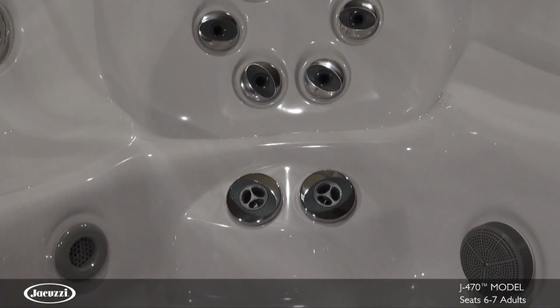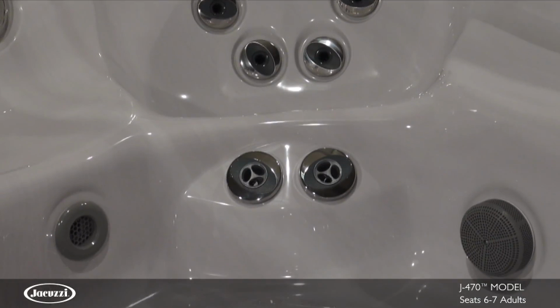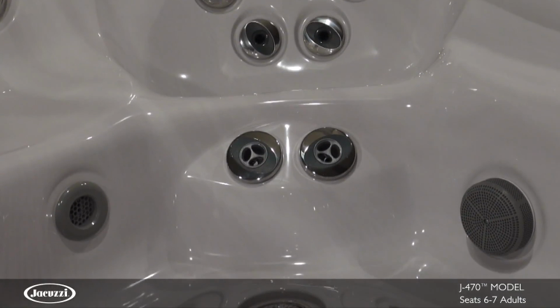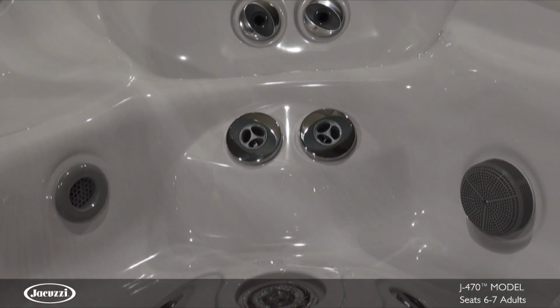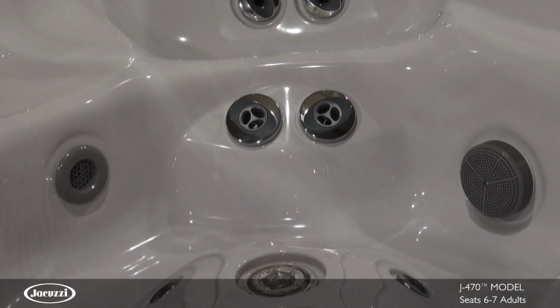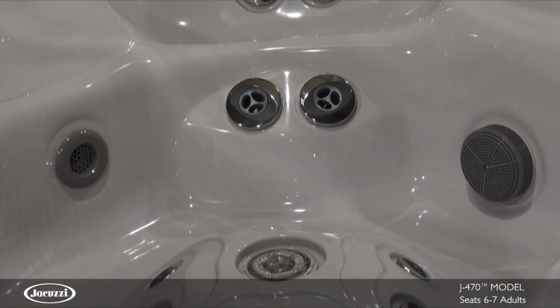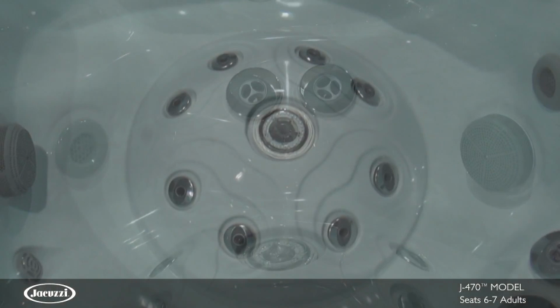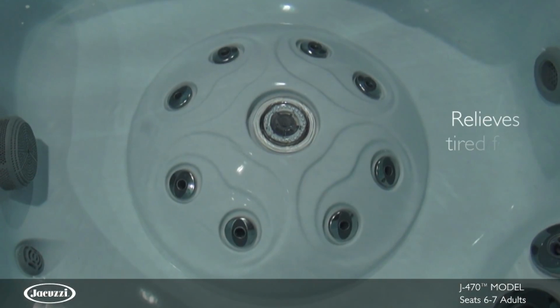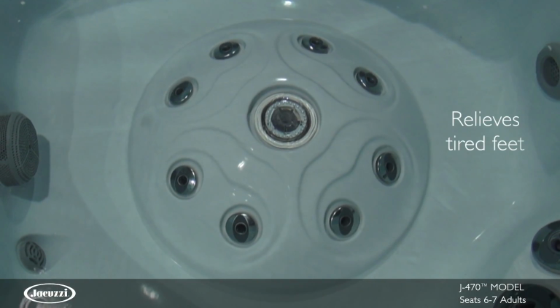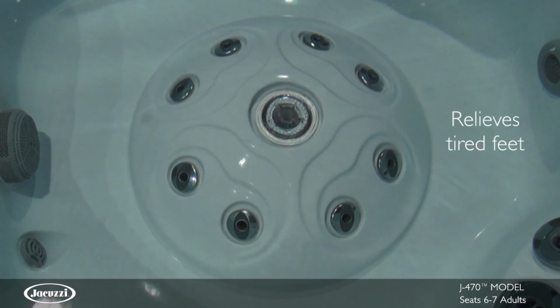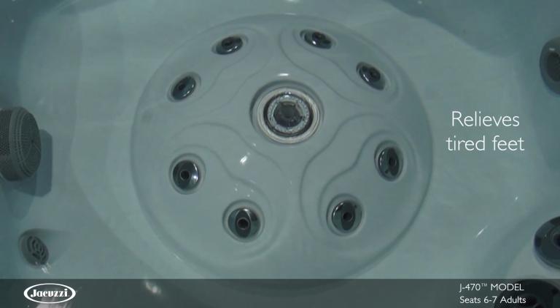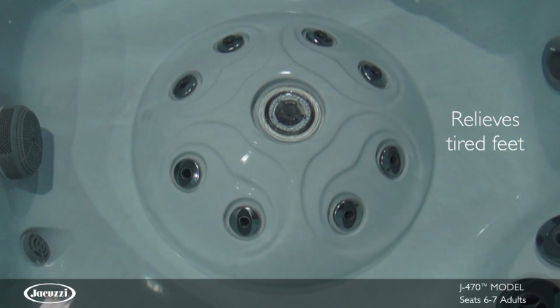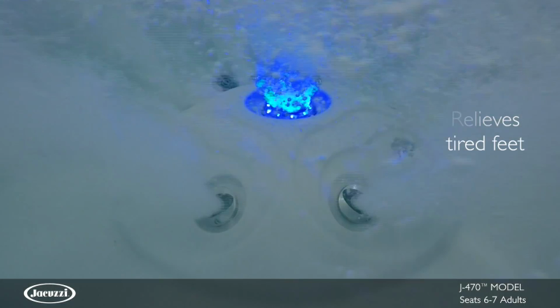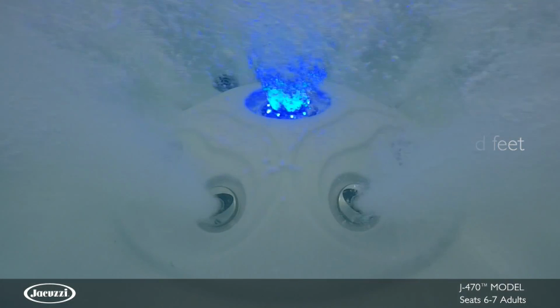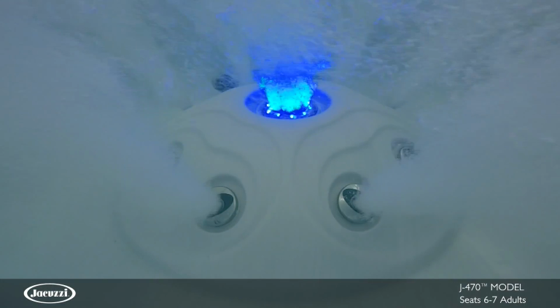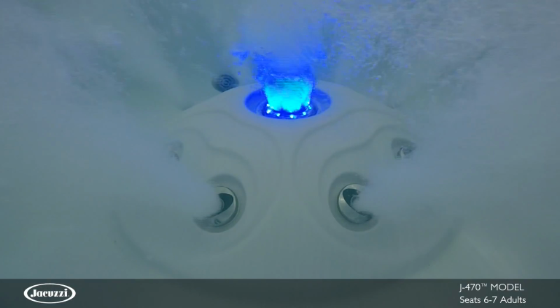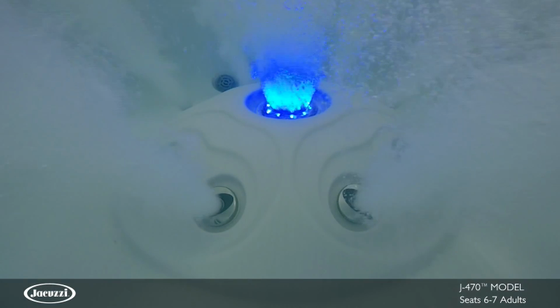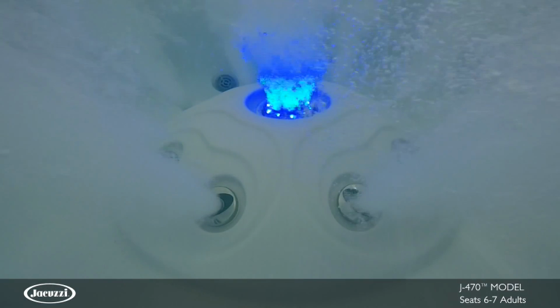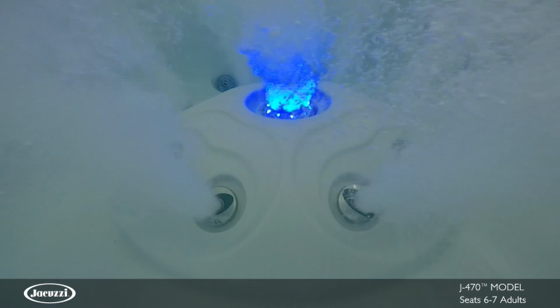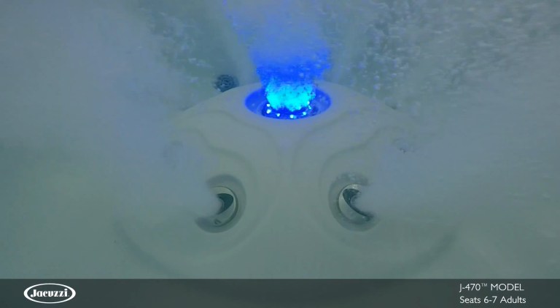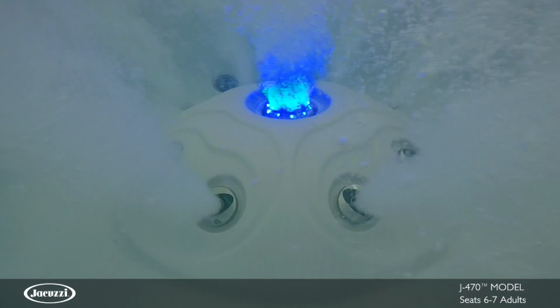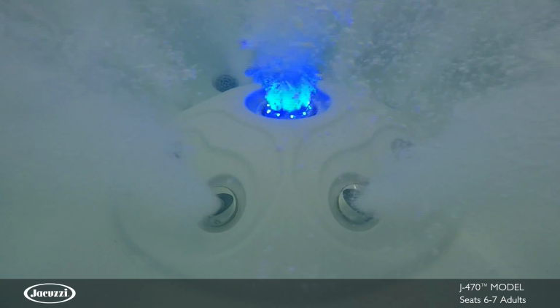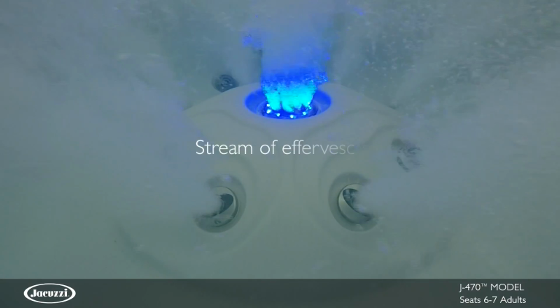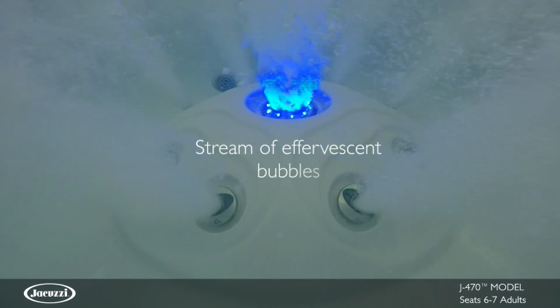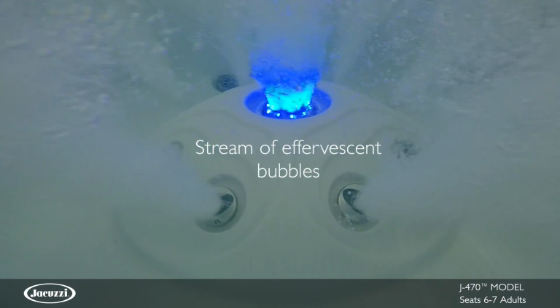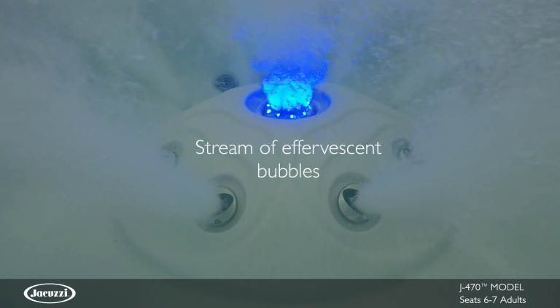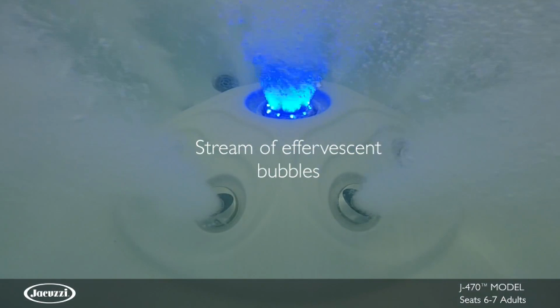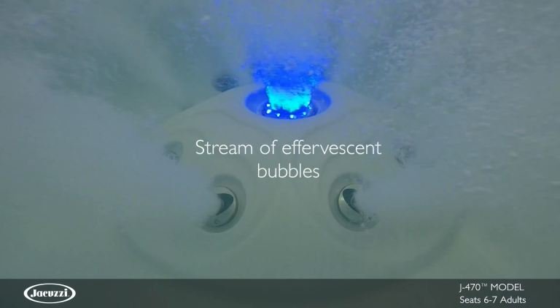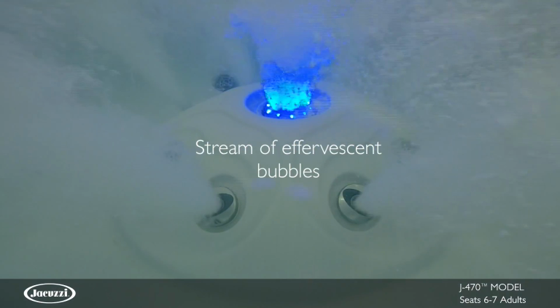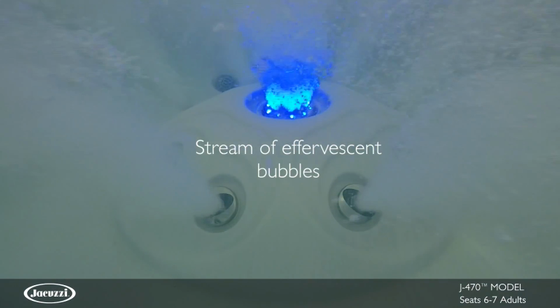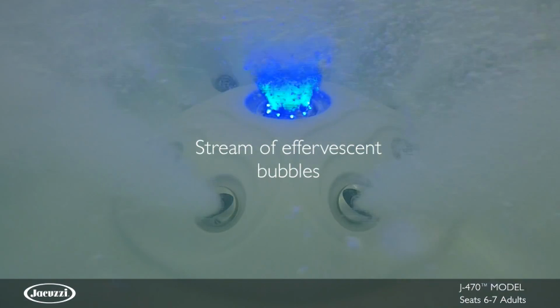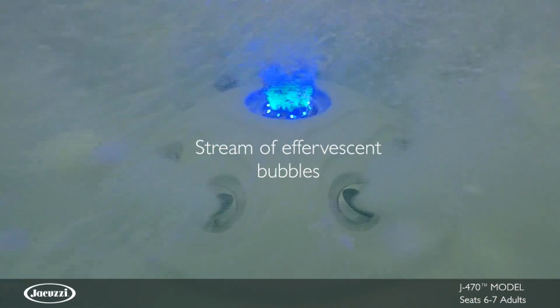In the foot dome, a circle of powerful FXJets stimulate small muscle groups in your tired feet. In the center of the foot dome, an IXJet adds ambiance while creating a dramatic stream of LED light and air in the form of effervescent champagne-like bubbles.